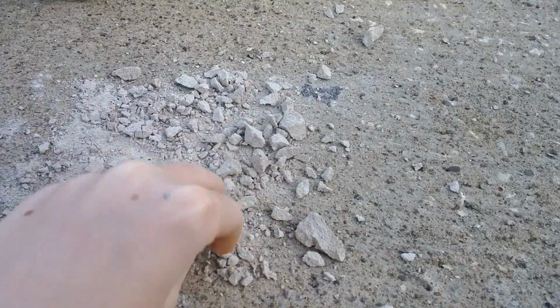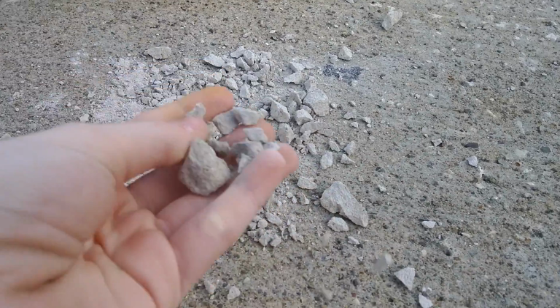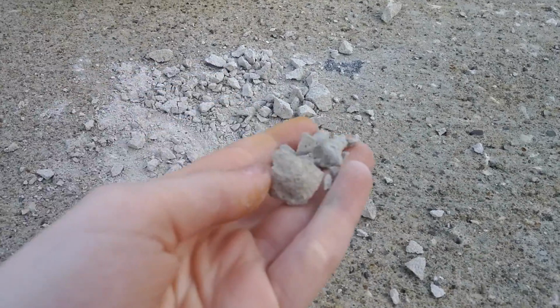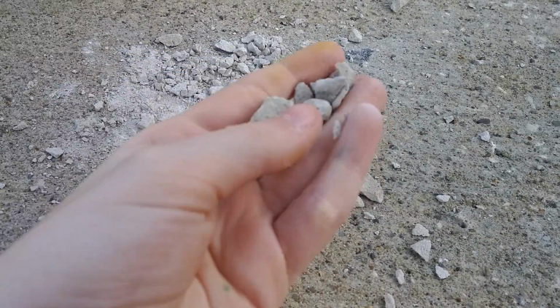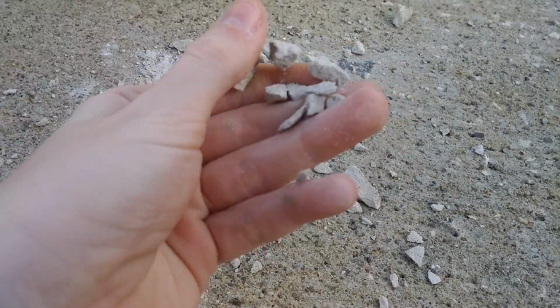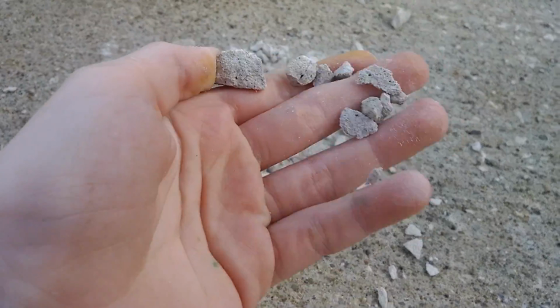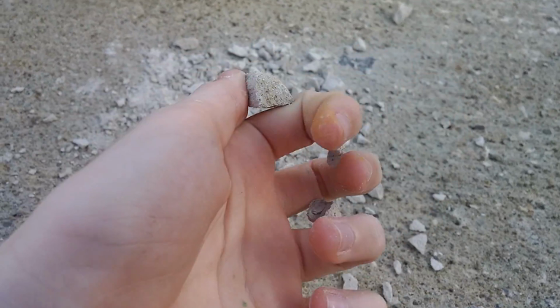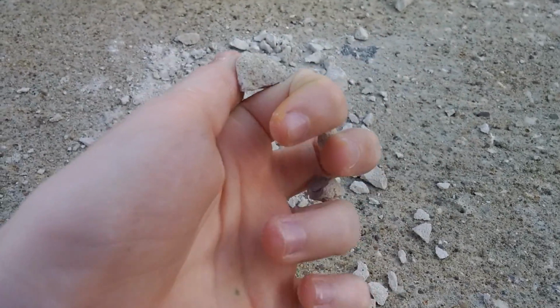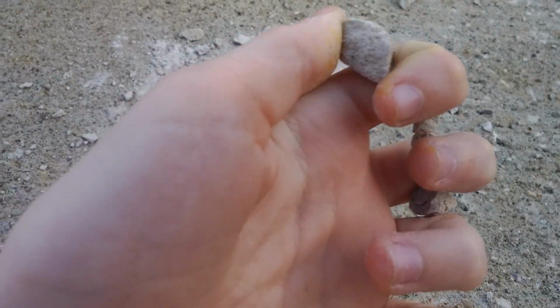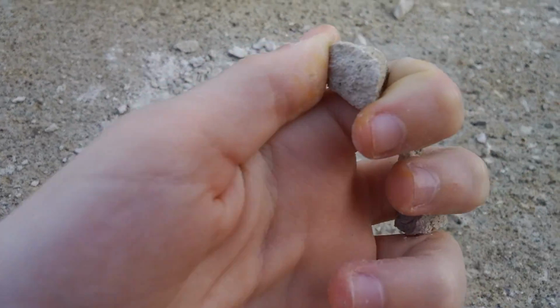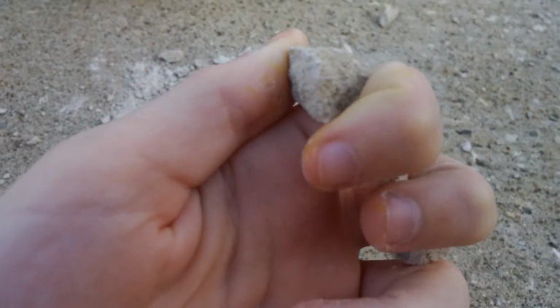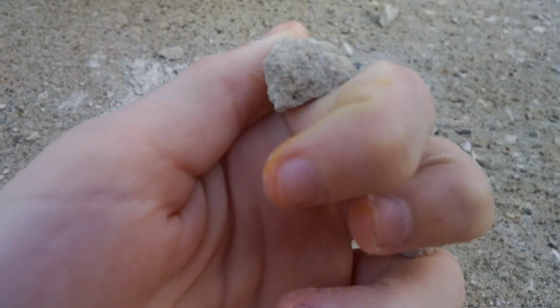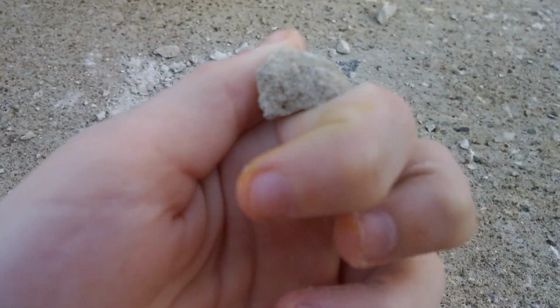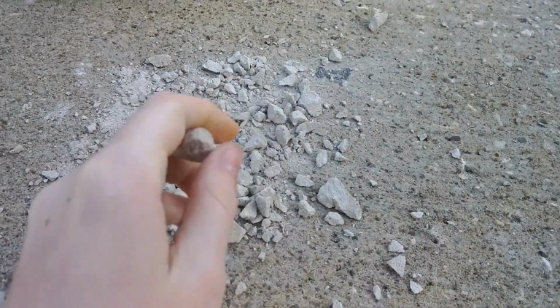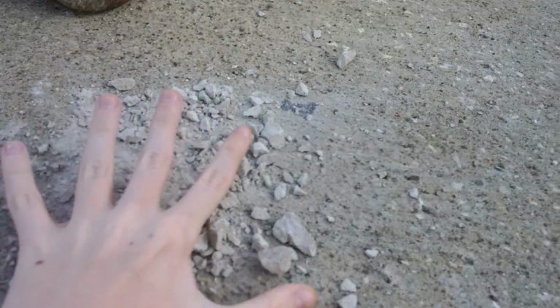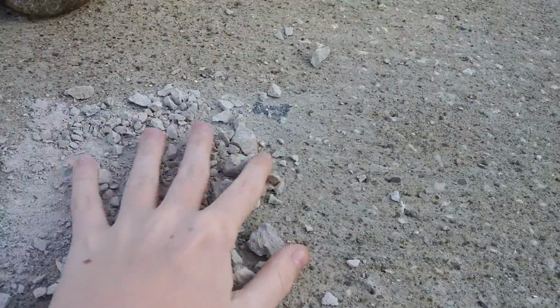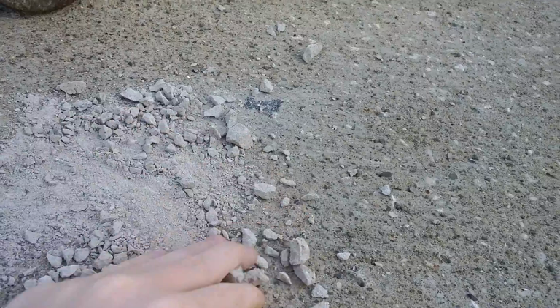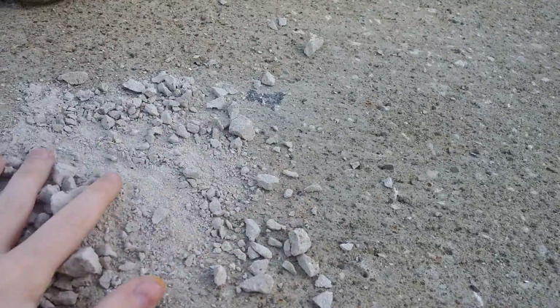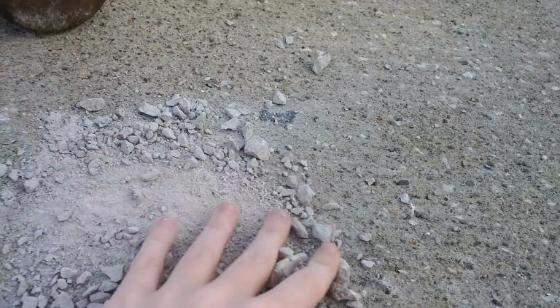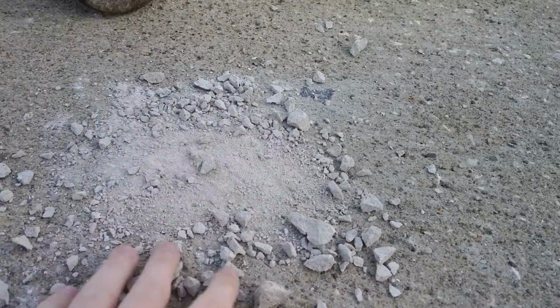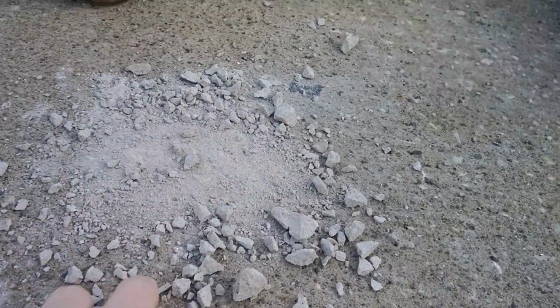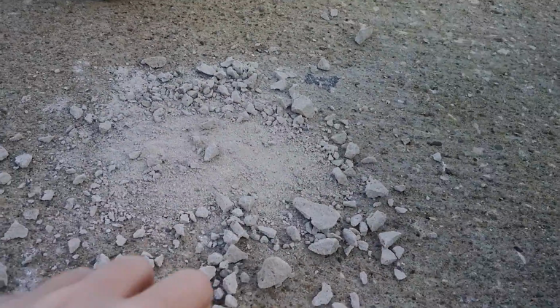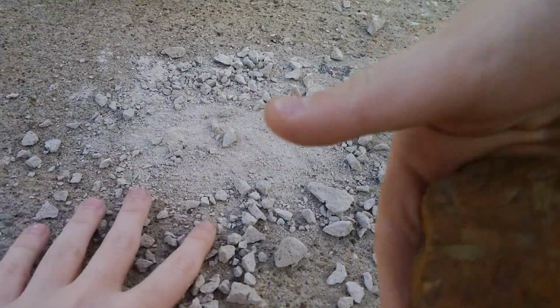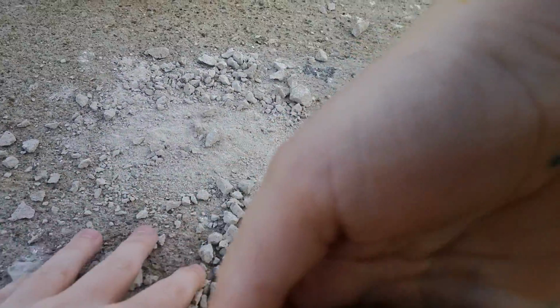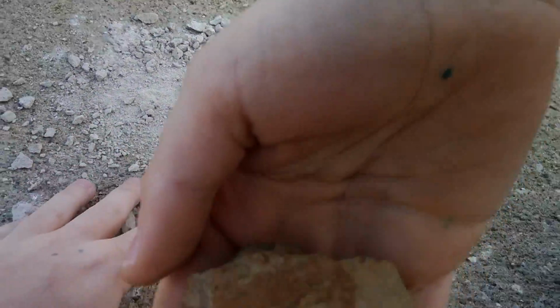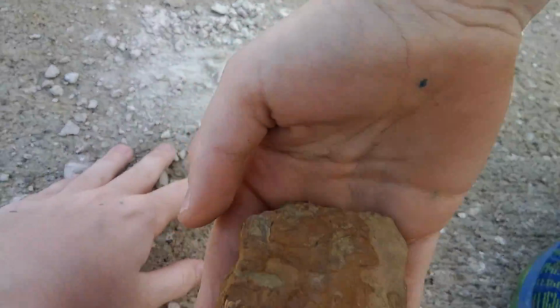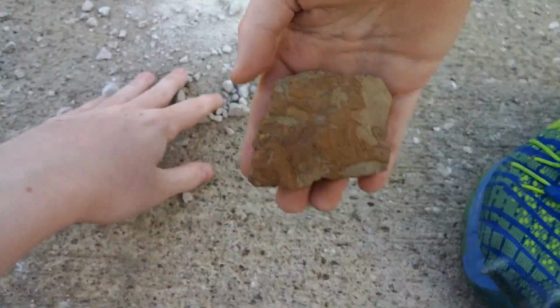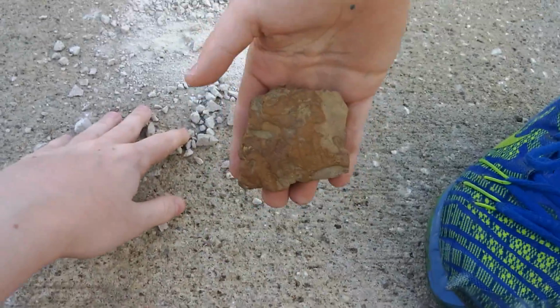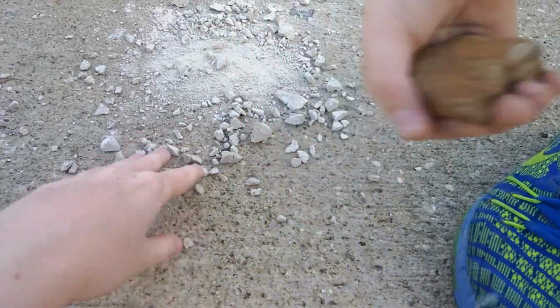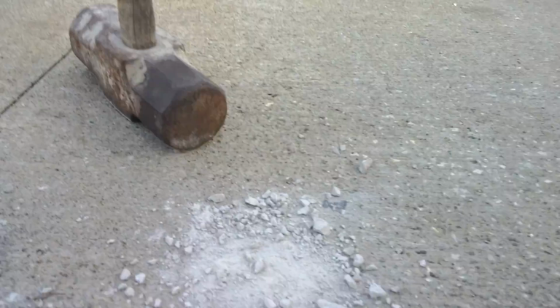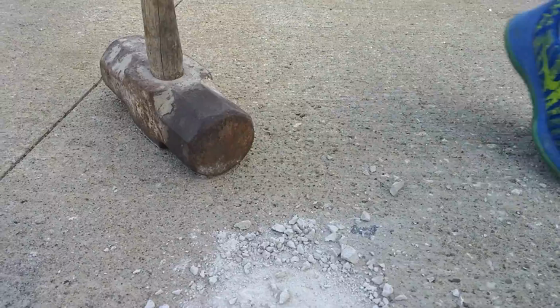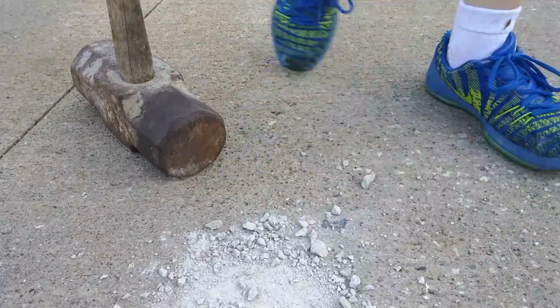So basically it looks just like a bunch of little pebbles, as you can see. I have one that looks like a piece of poop. Let's crush the poop rock.